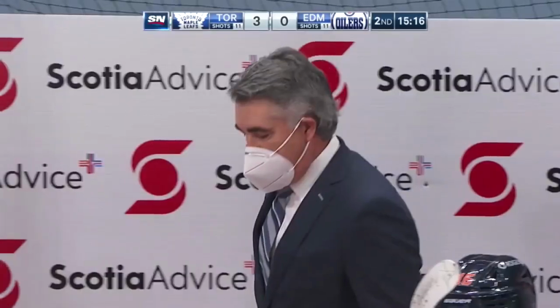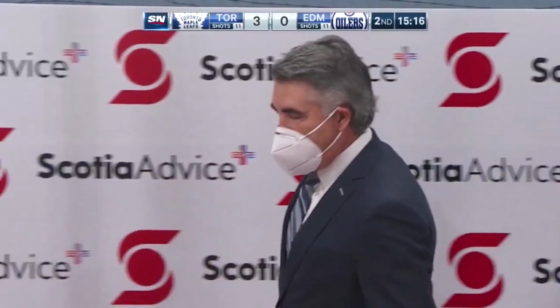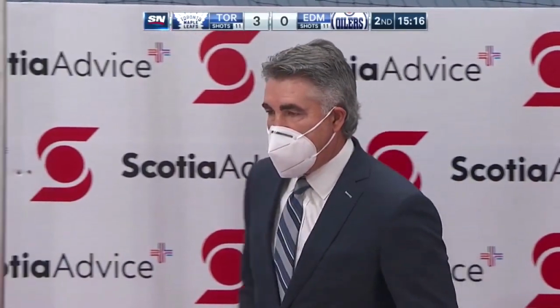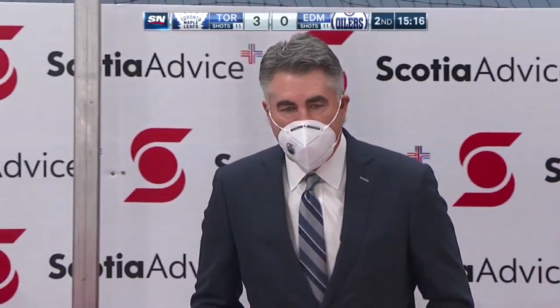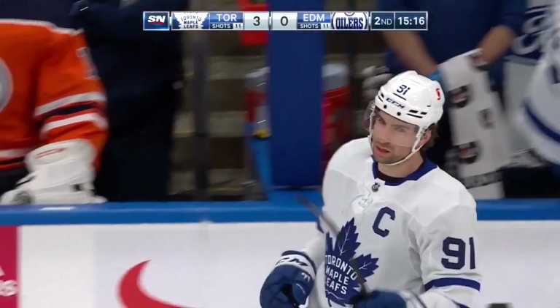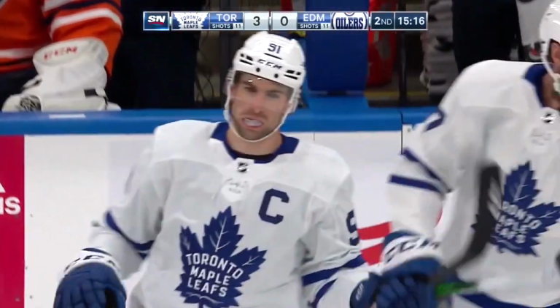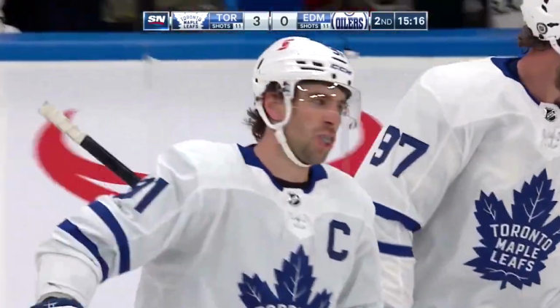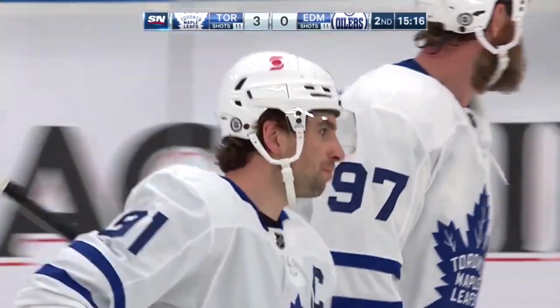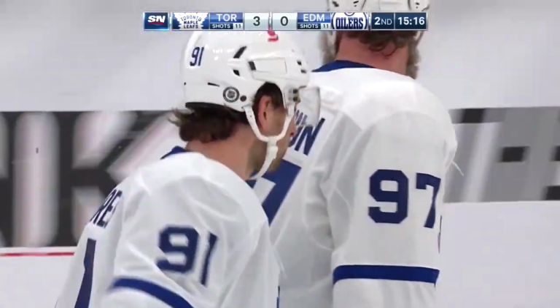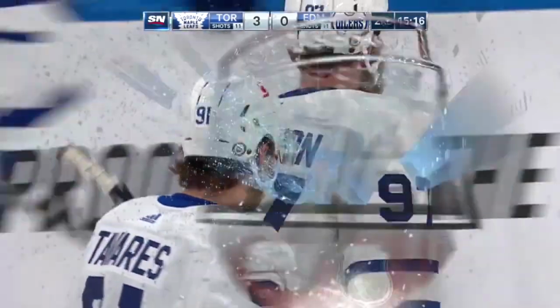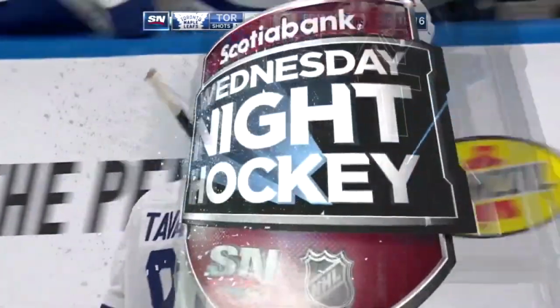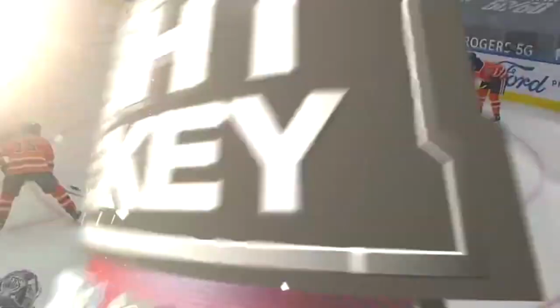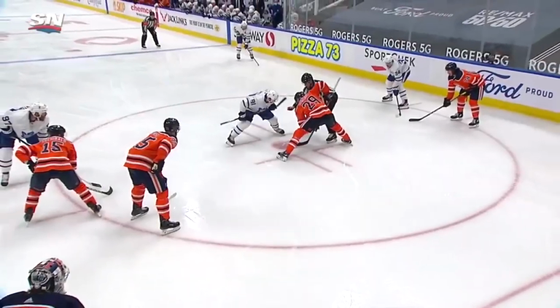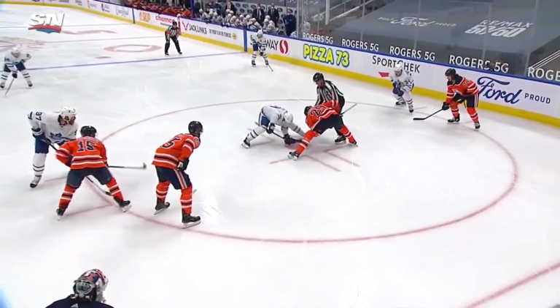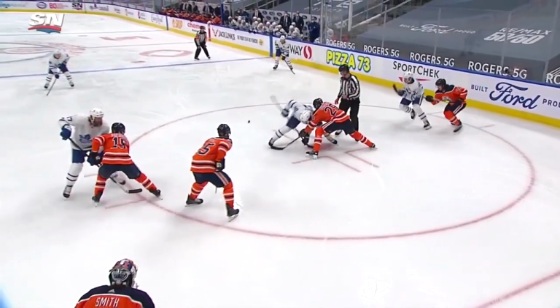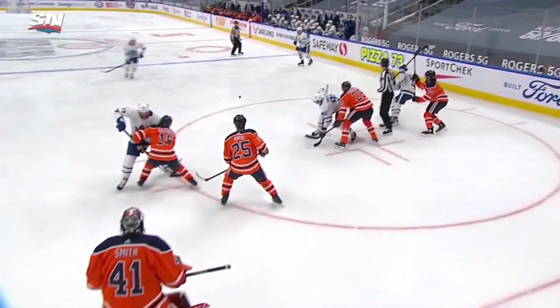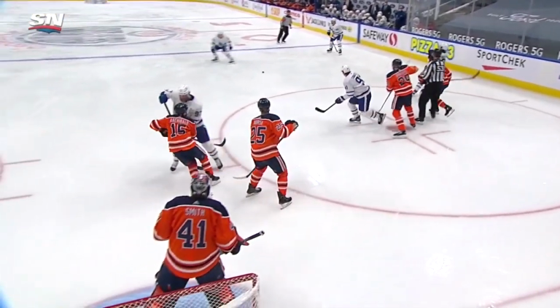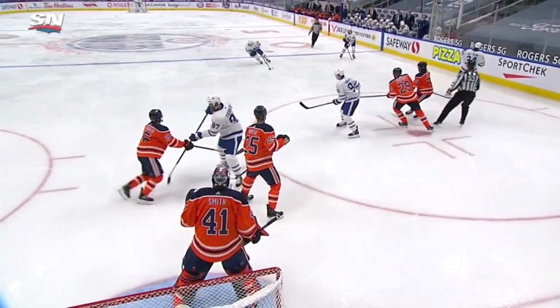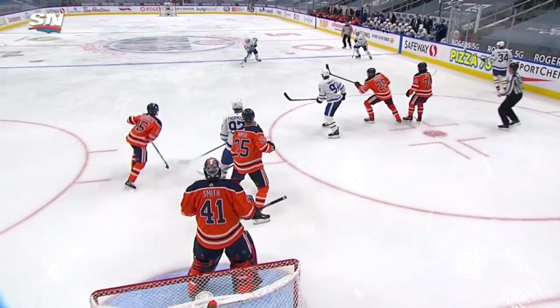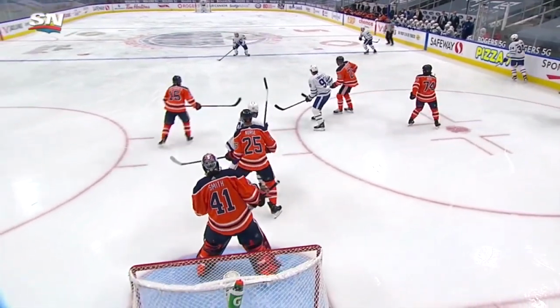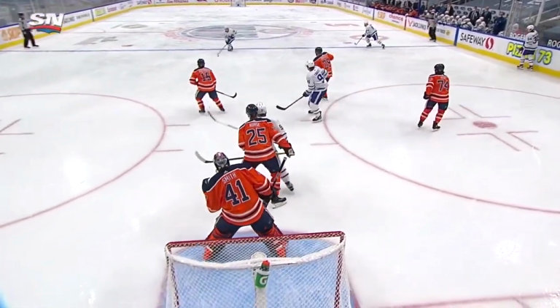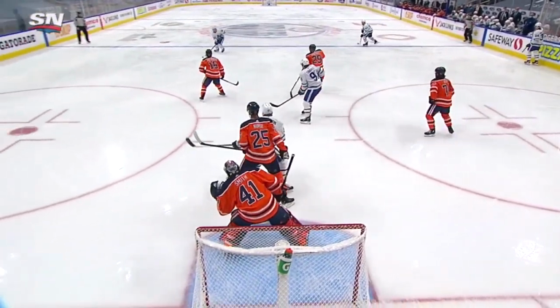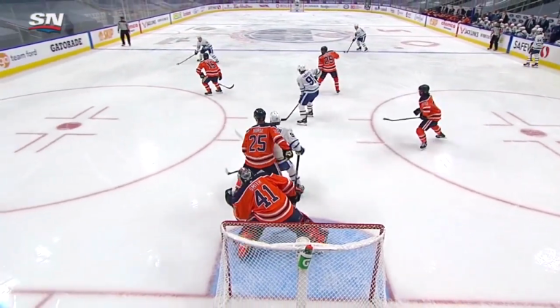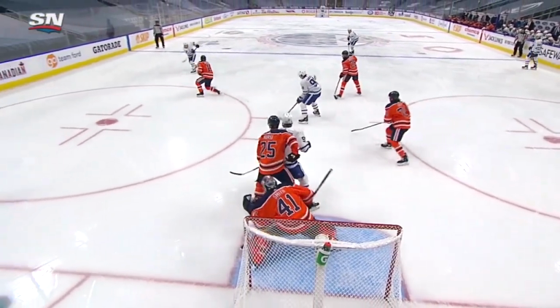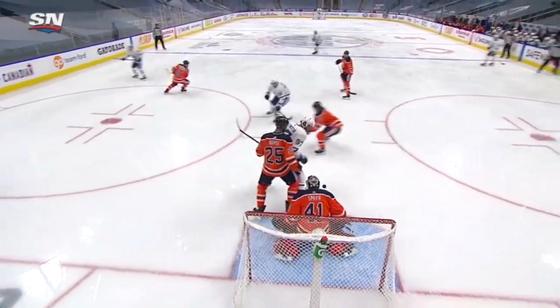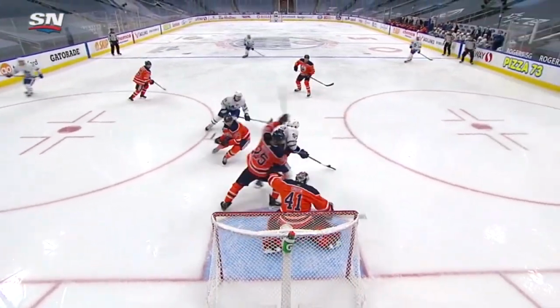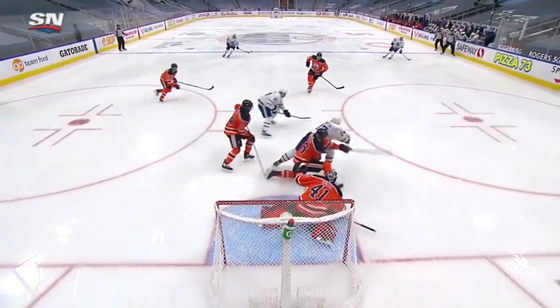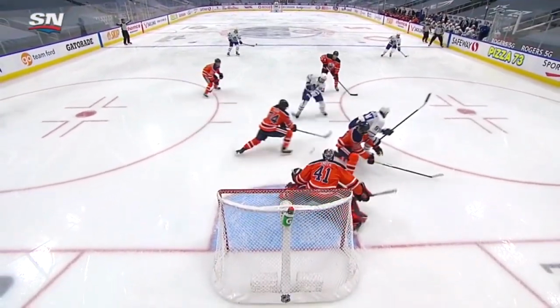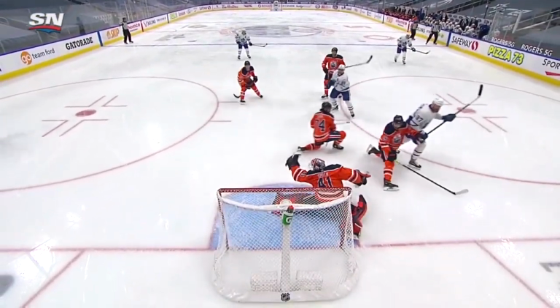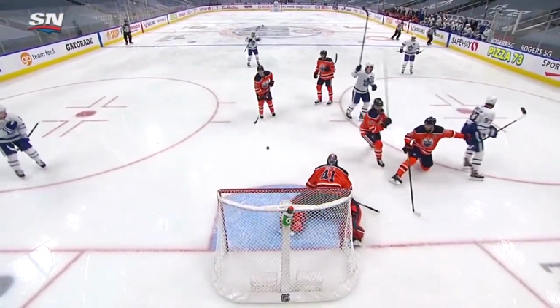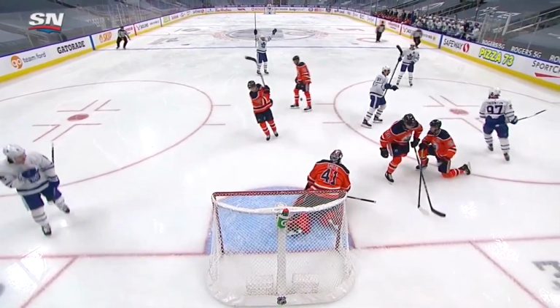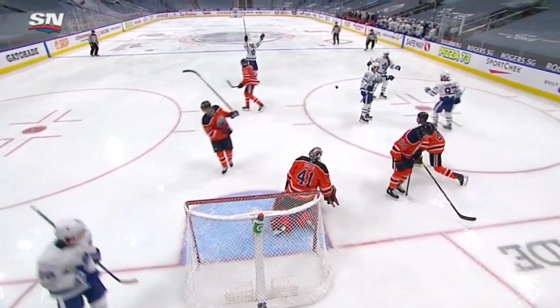This is the new Leaf power play look, isn't it? Get the puck to the net for the point. Use that double screen. Tavares wins the faceoff, right back to the point, thrown to the front of the net — I think Tavares tips it first.